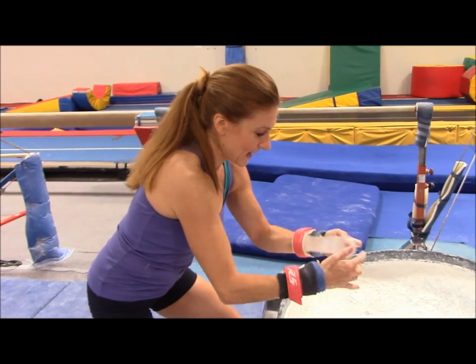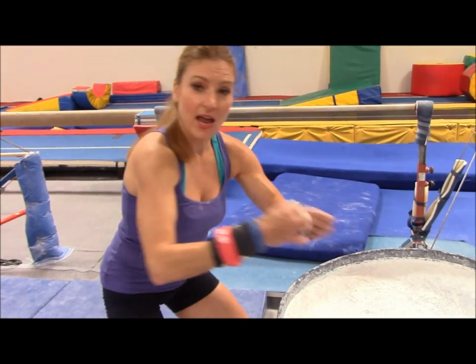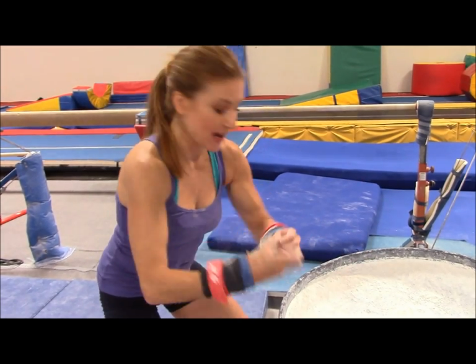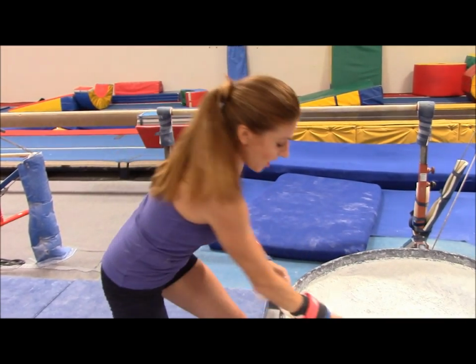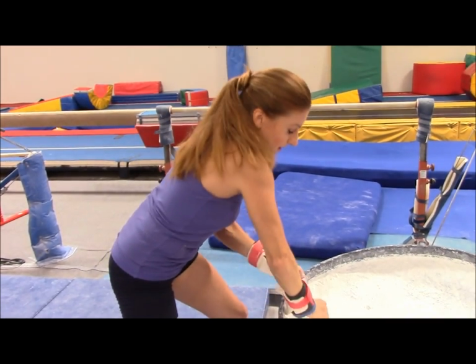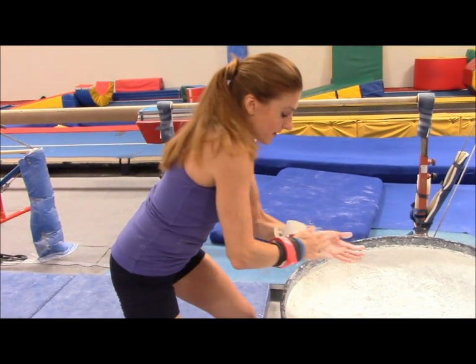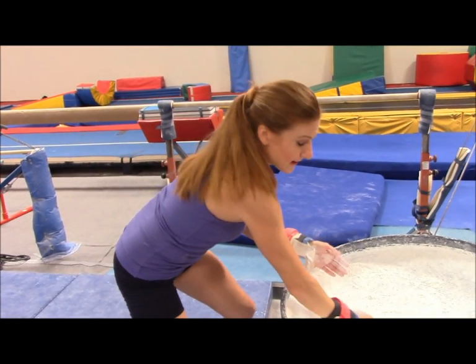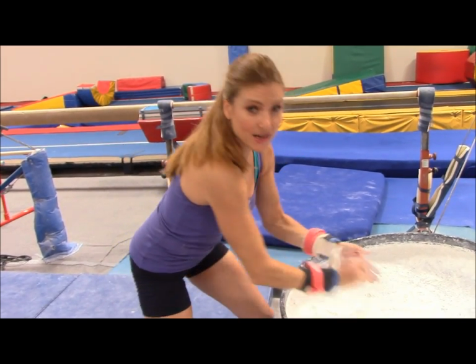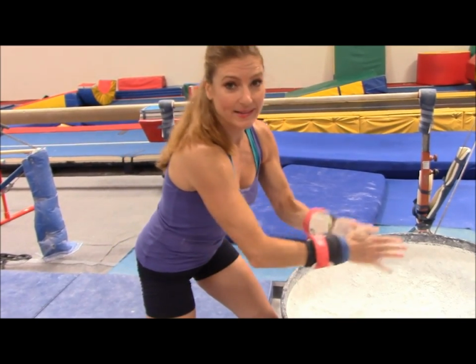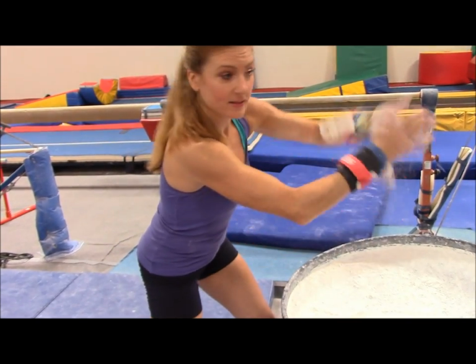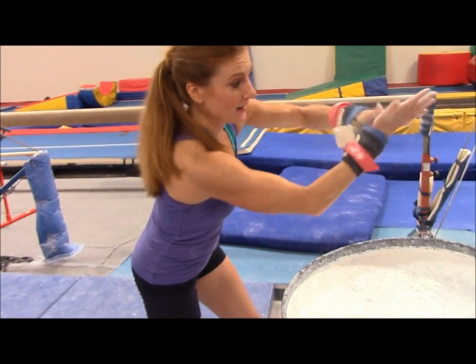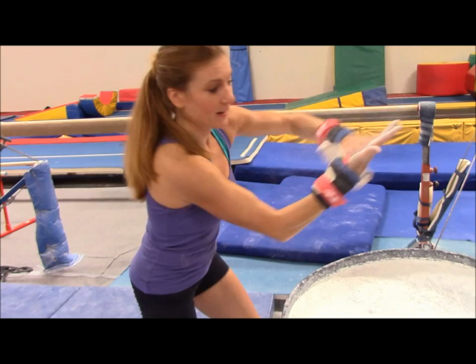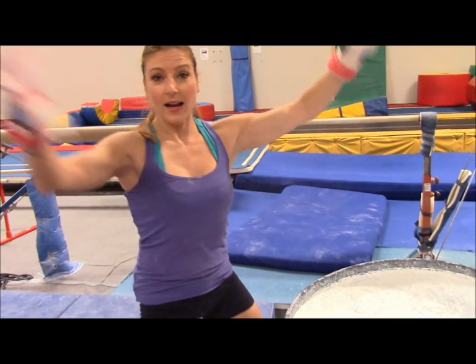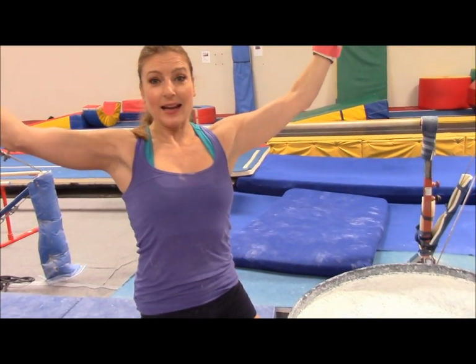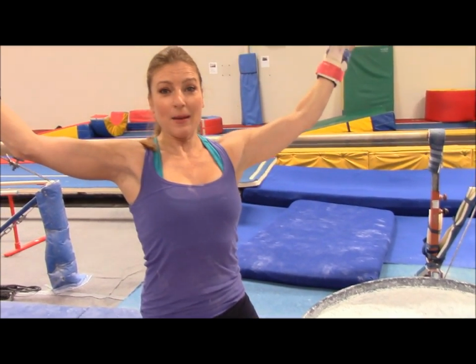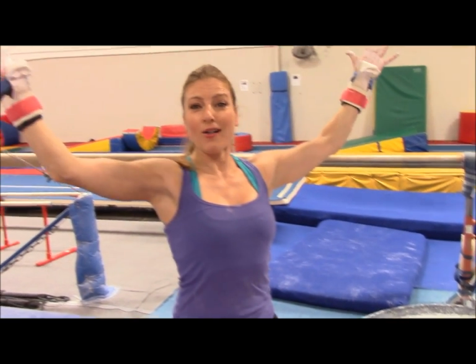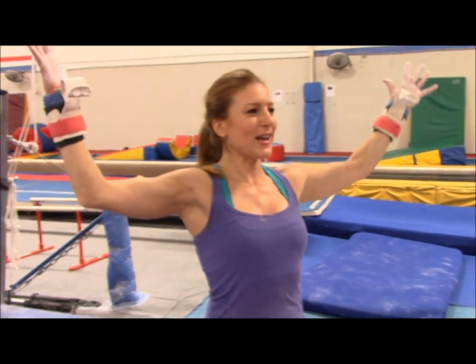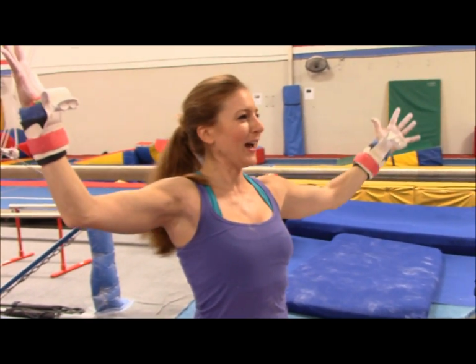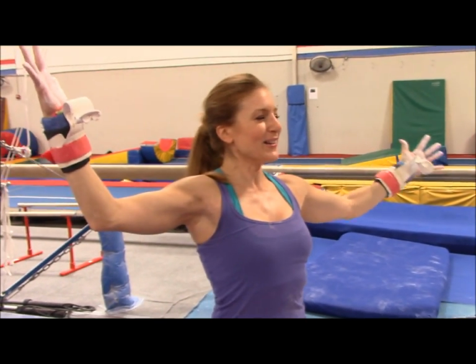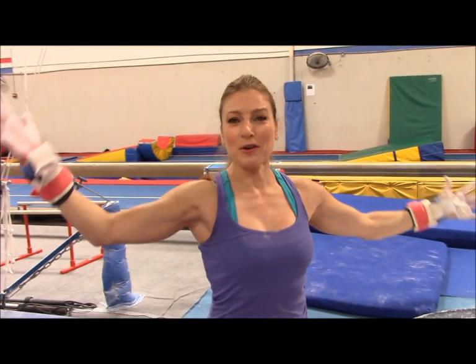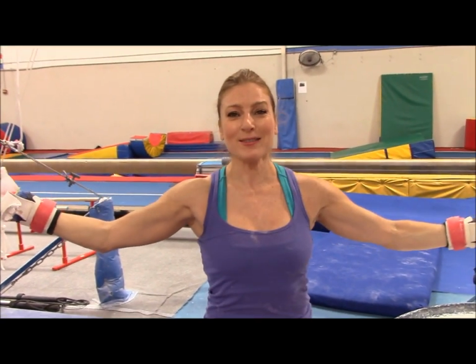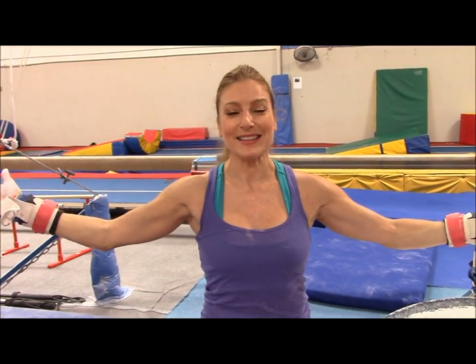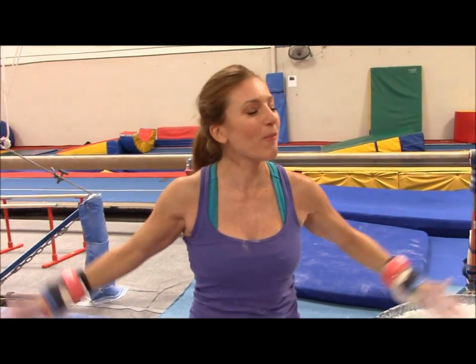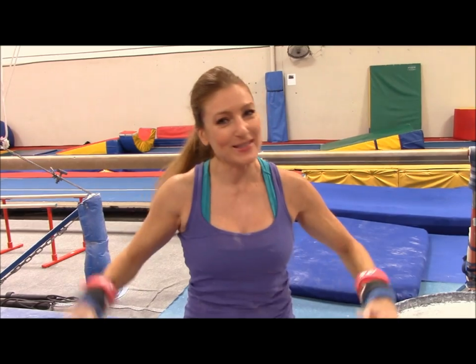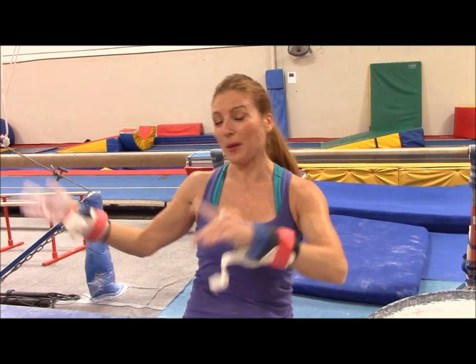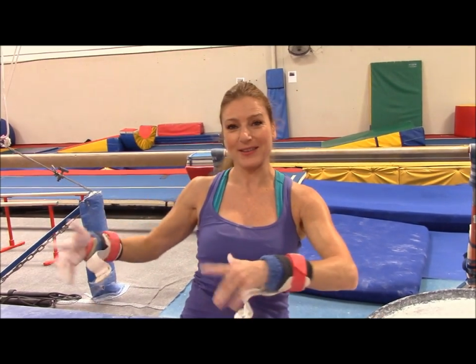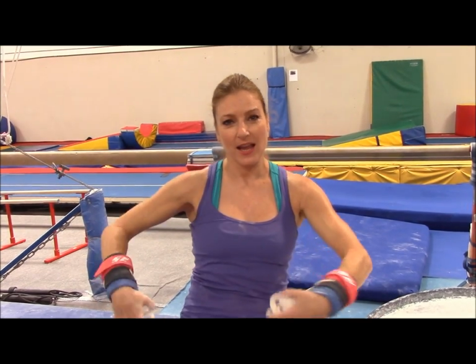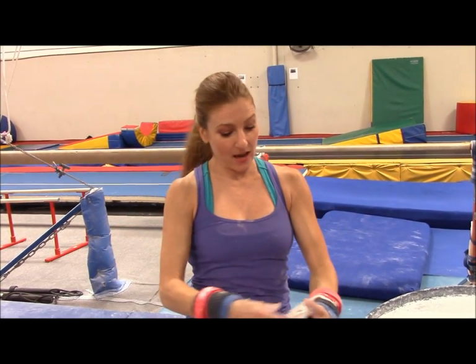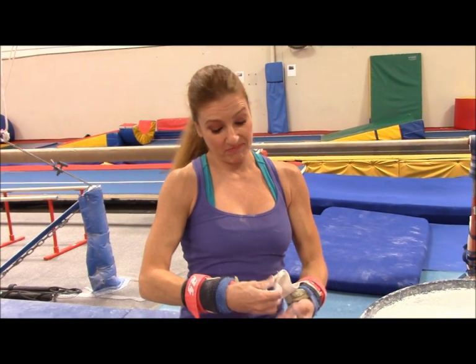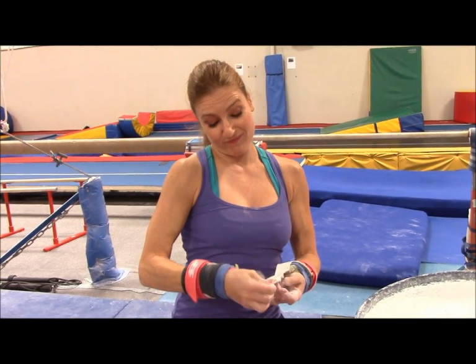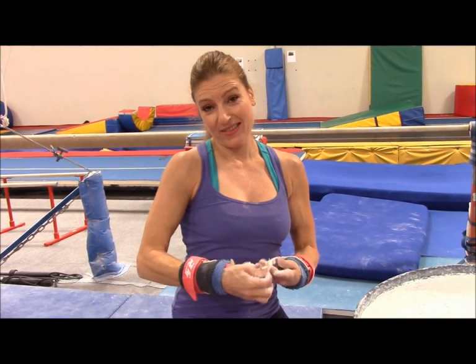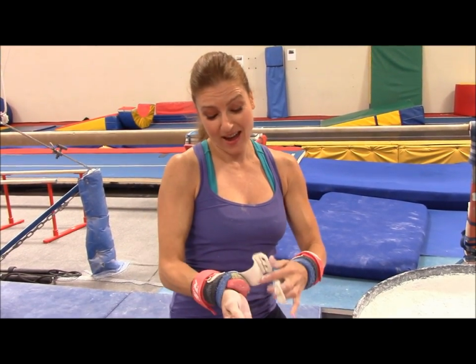And then I like to chop the inside of my hands. Now I'm all ready — not to go down the mountain, I mean to jump on the bars. And there you have it.